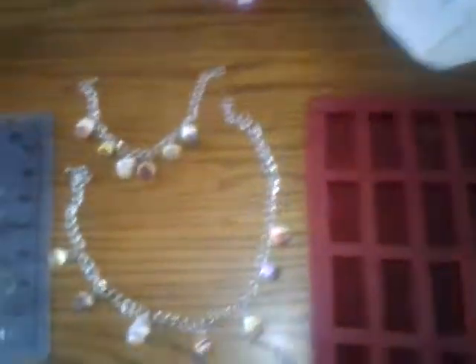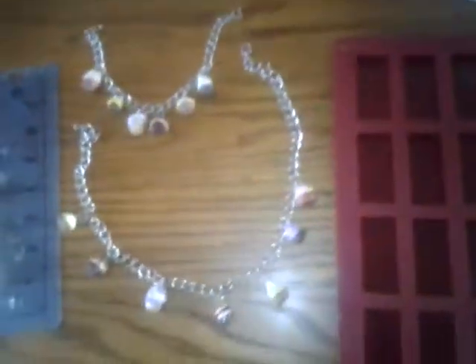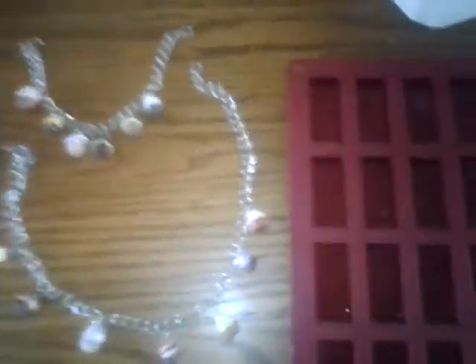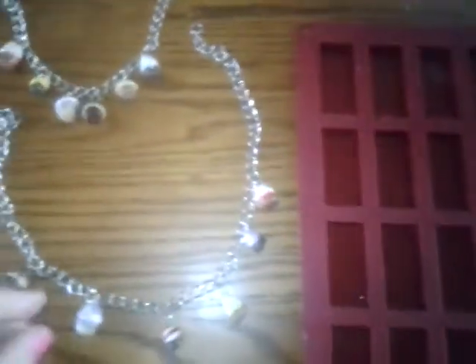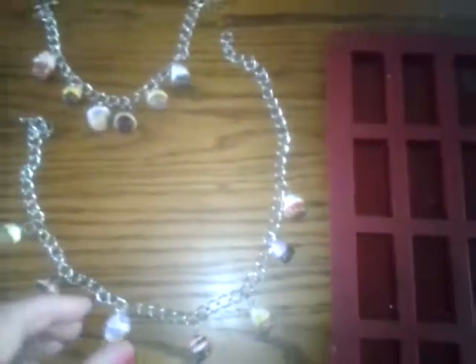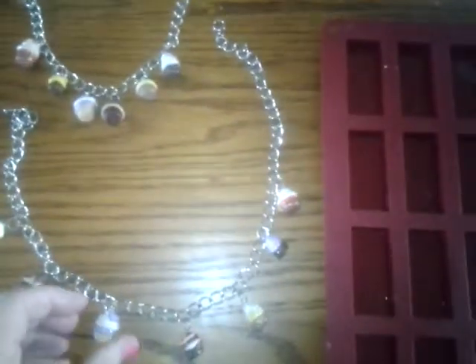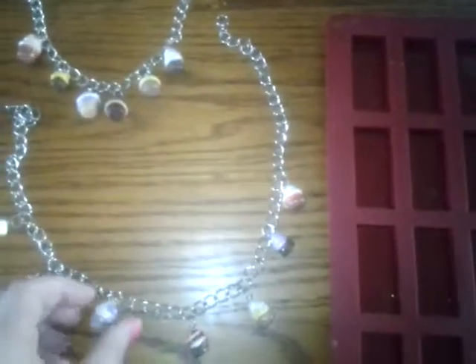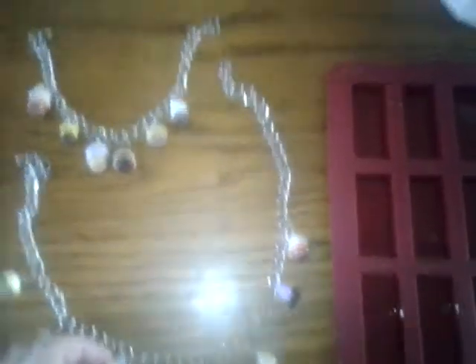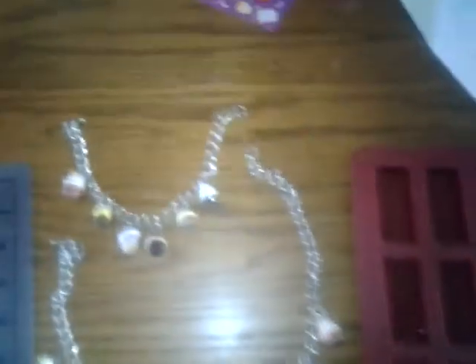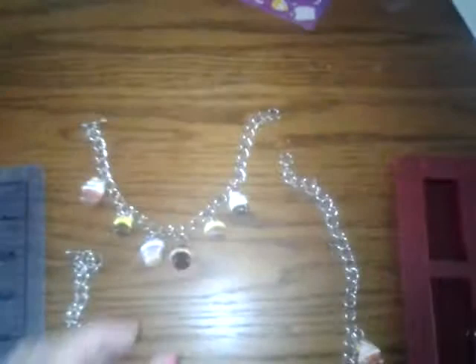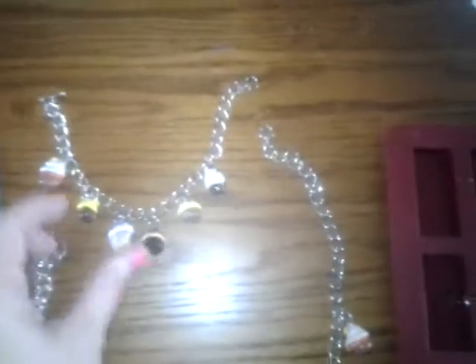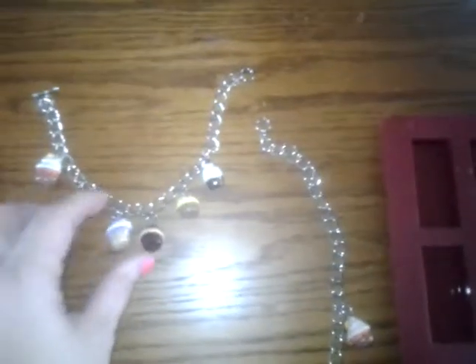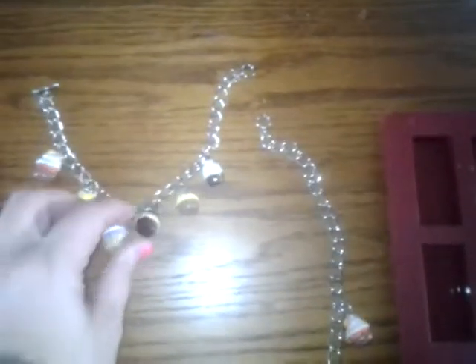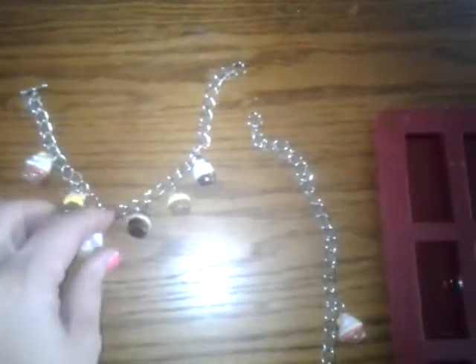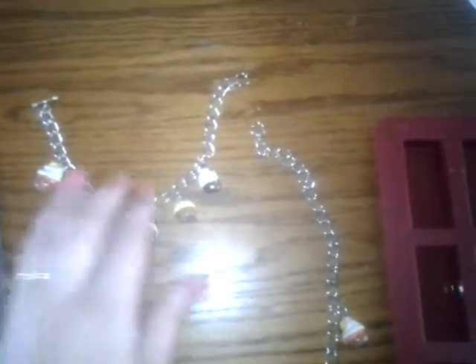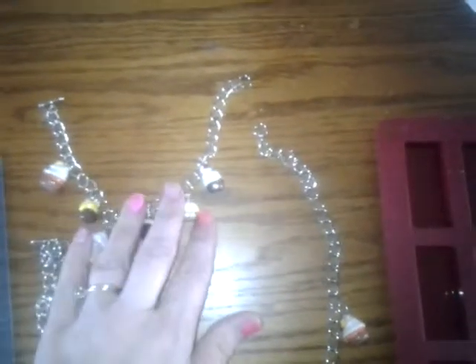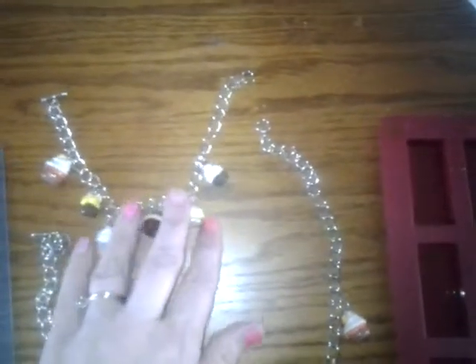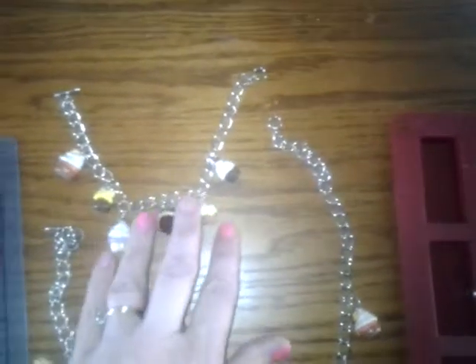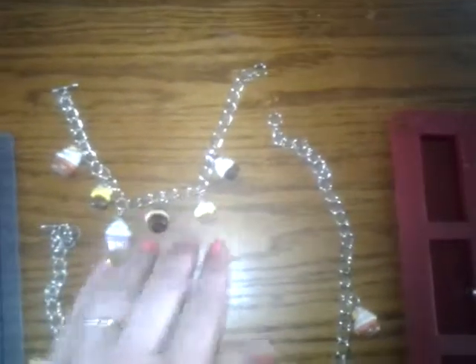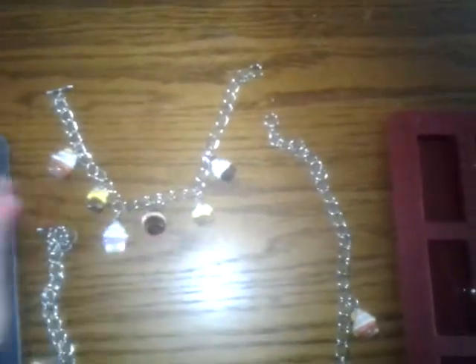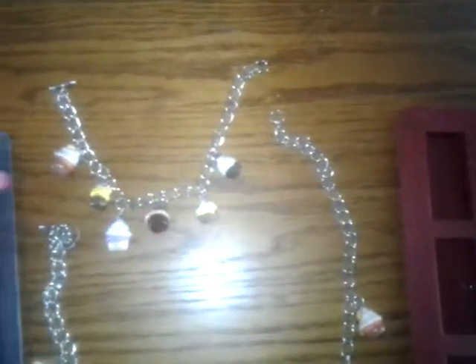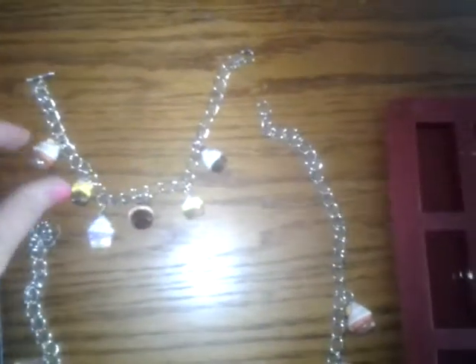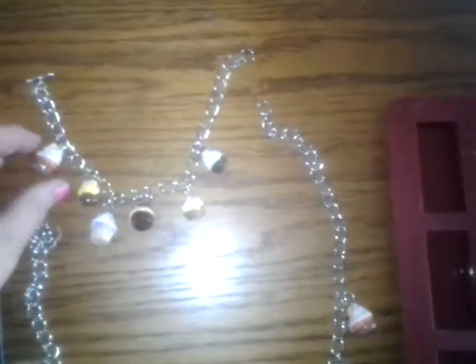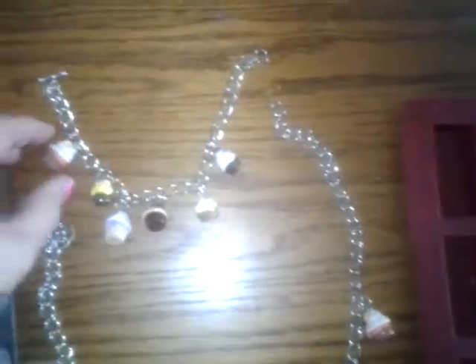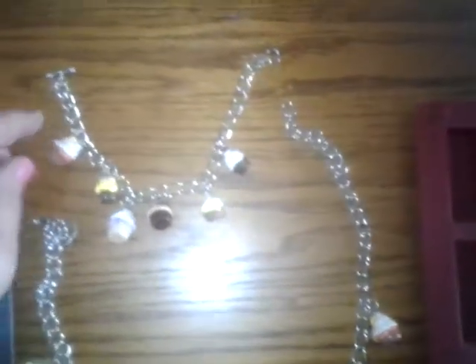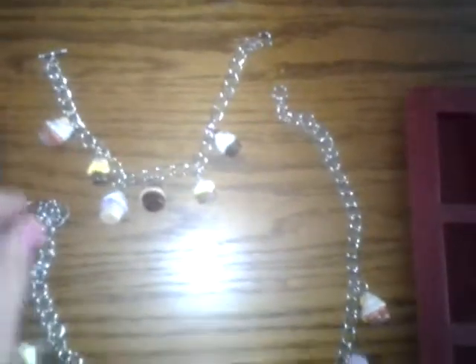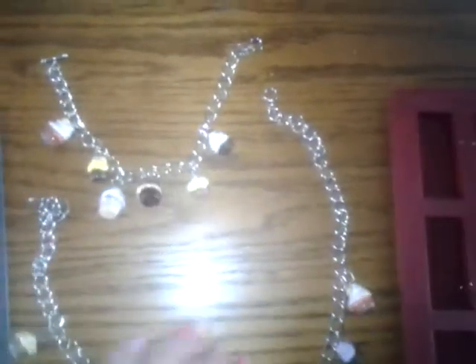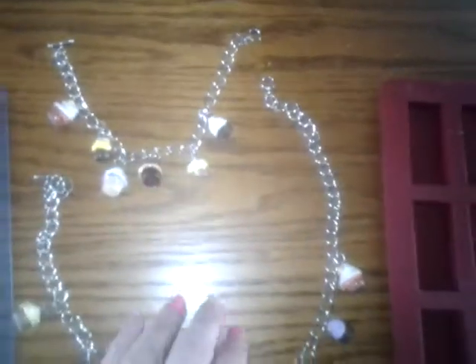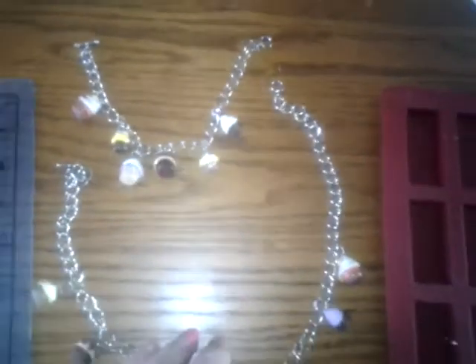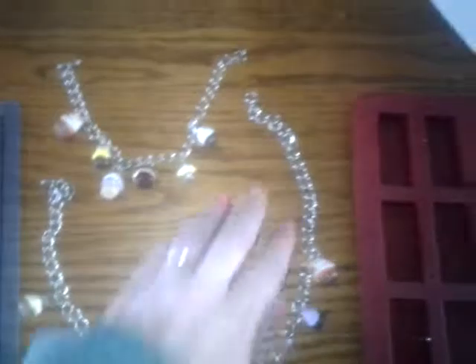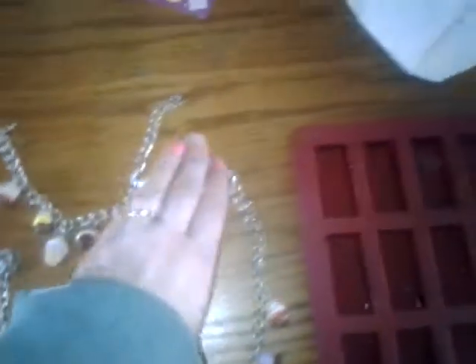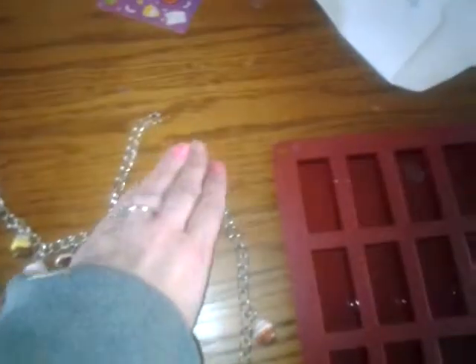That's the bracelet and necklace I've made. It's finished. The bracelet is here and the necklace is here.